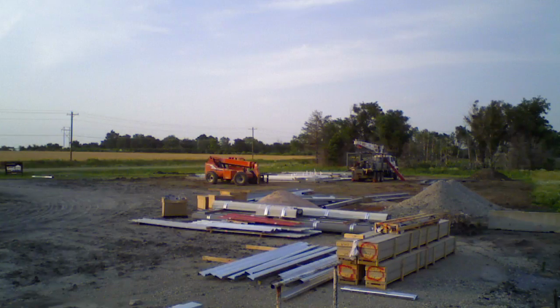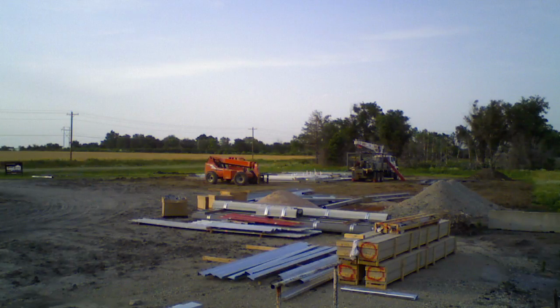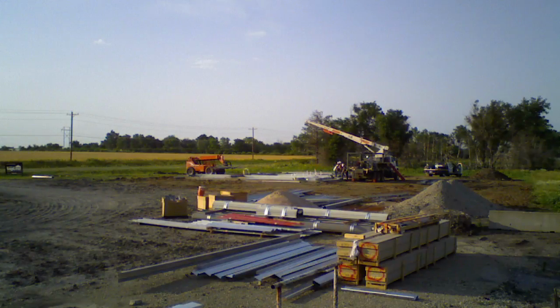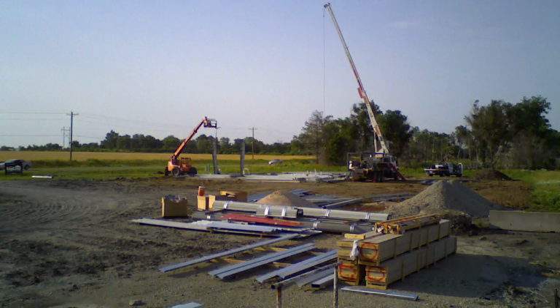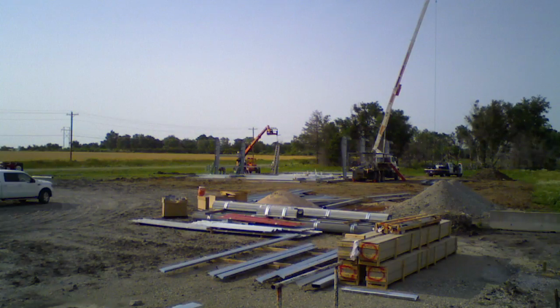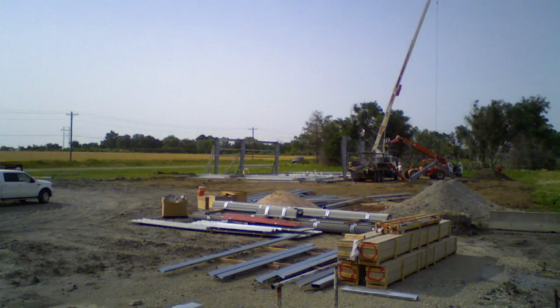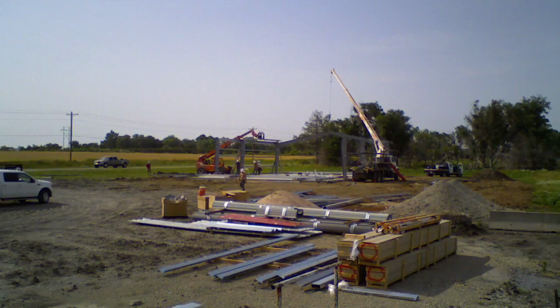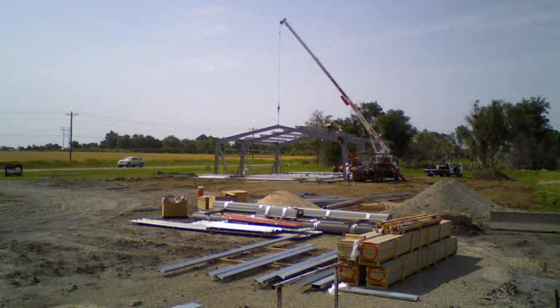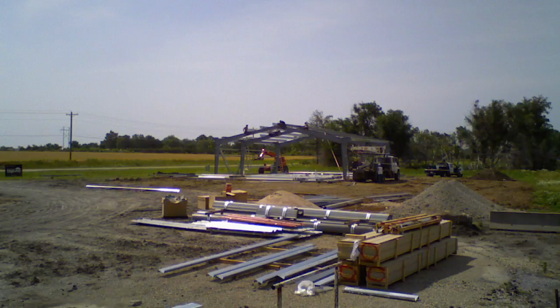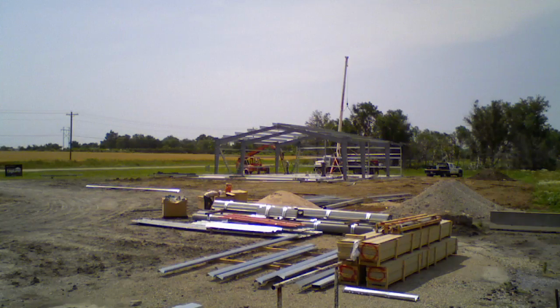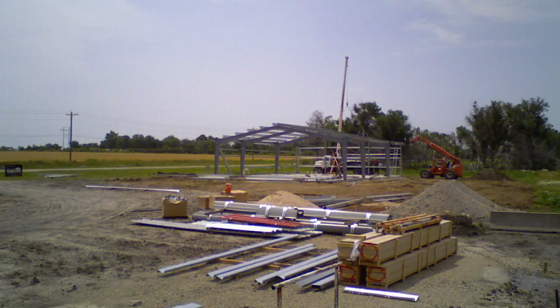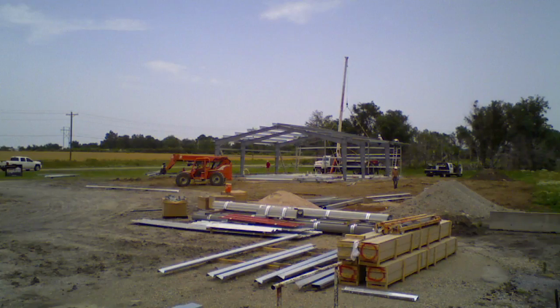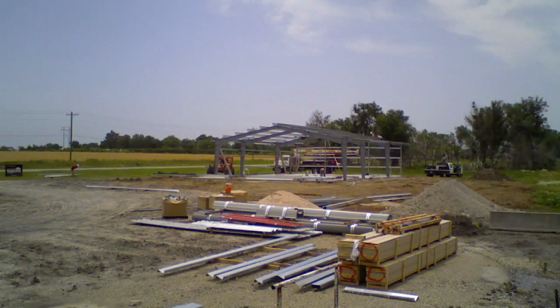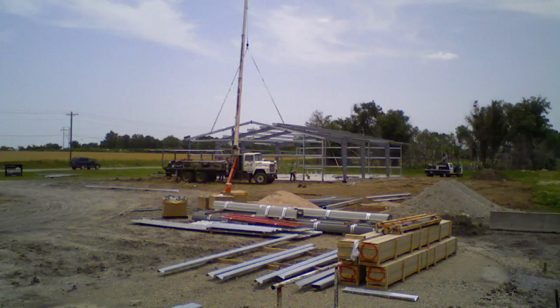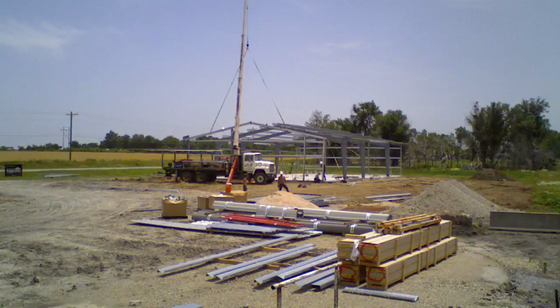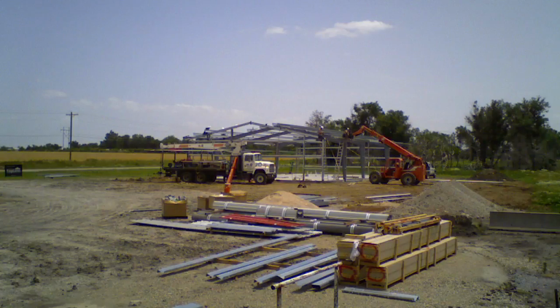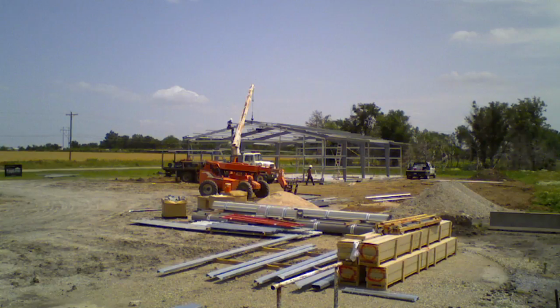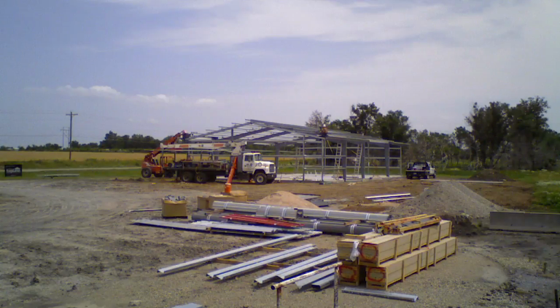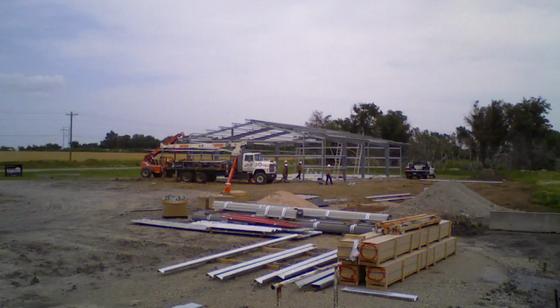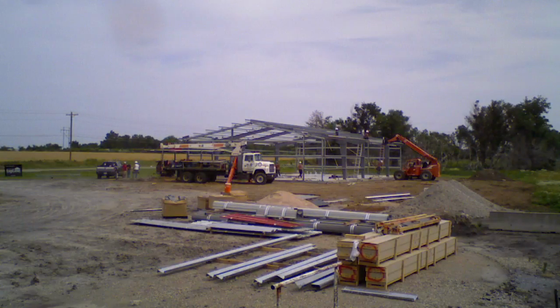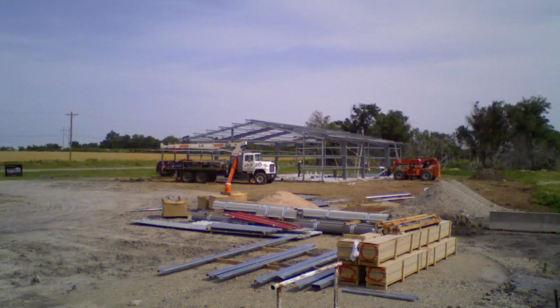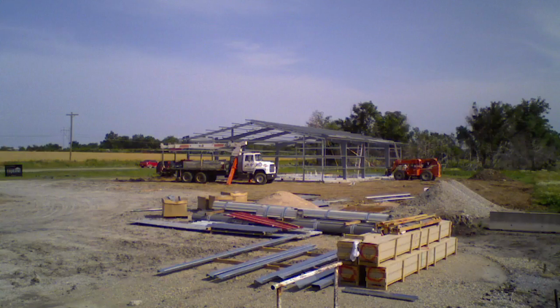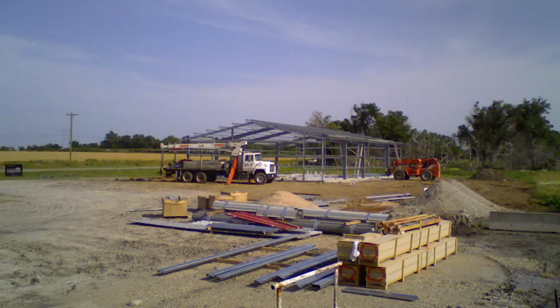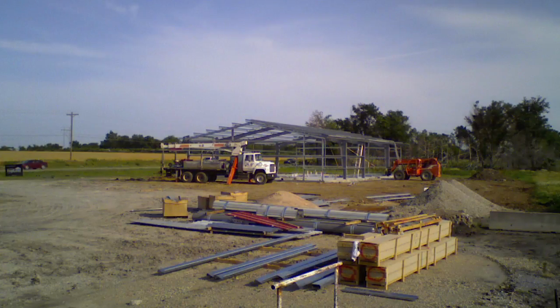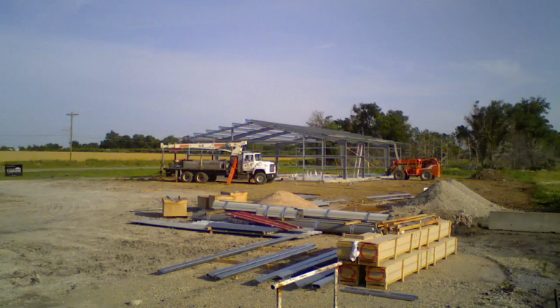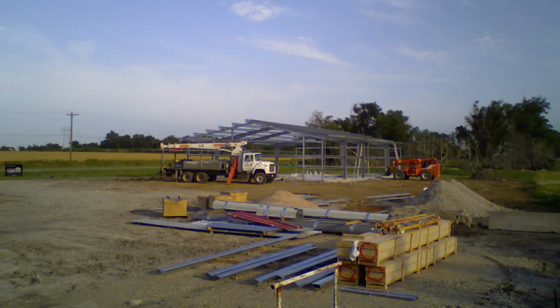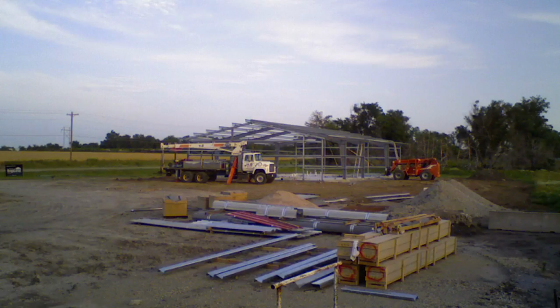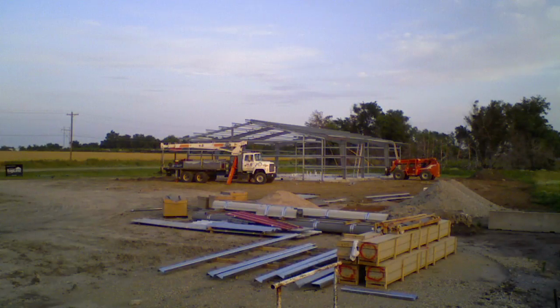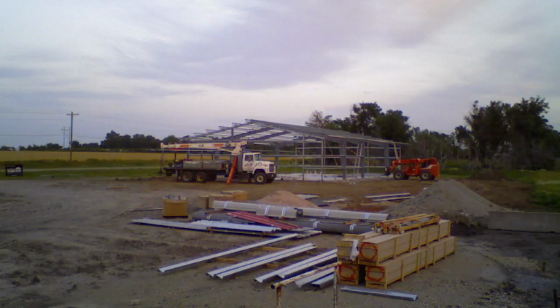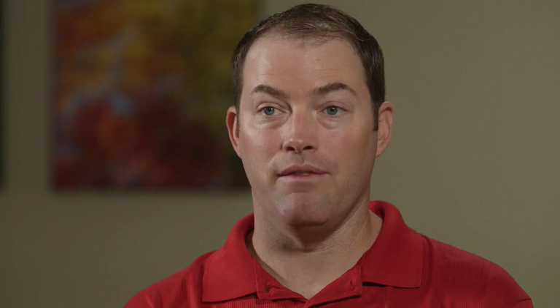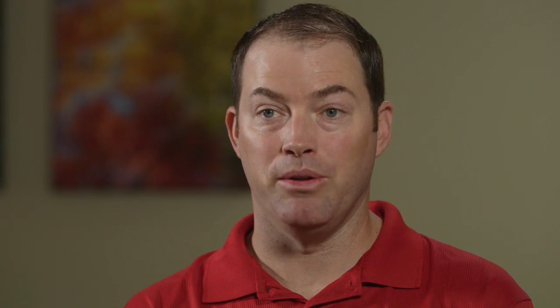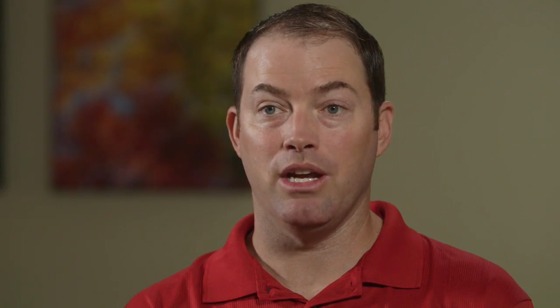The first thing they do is start standing the vertical I-beams up on both sides. And then they connect those vertical I-beams with the rafters. At this point, you now have the entire shell of the building erected.